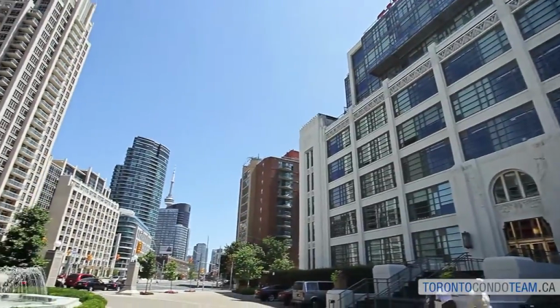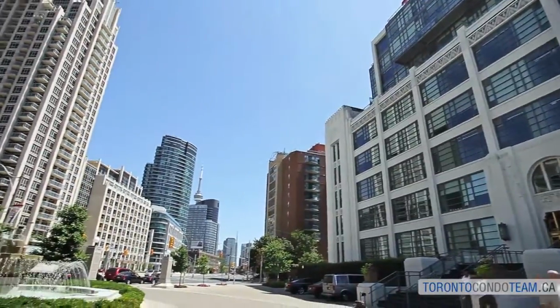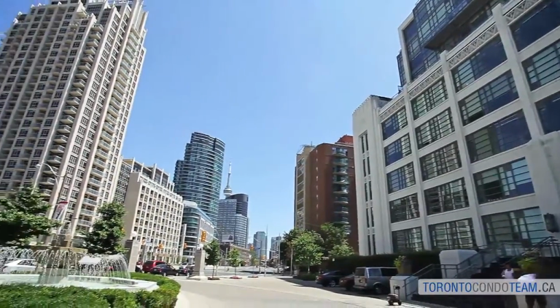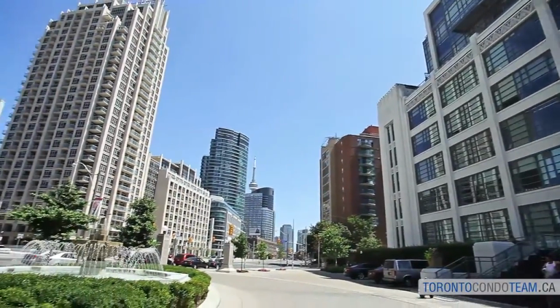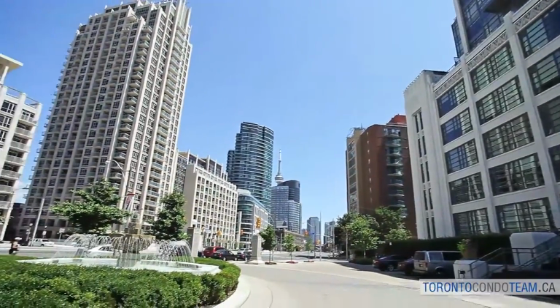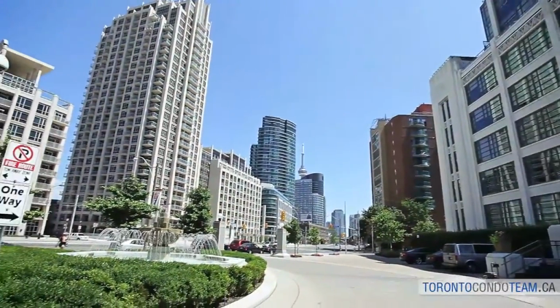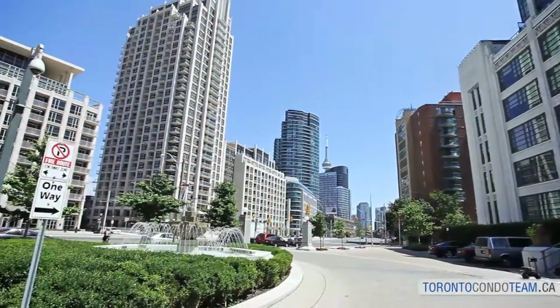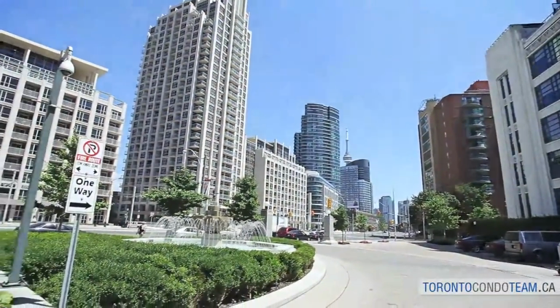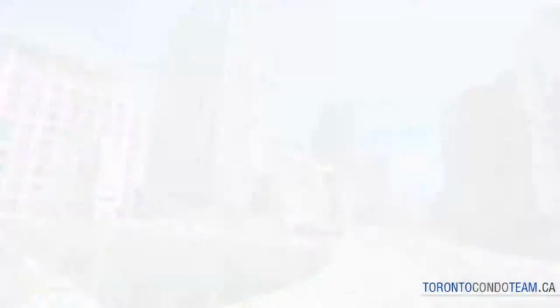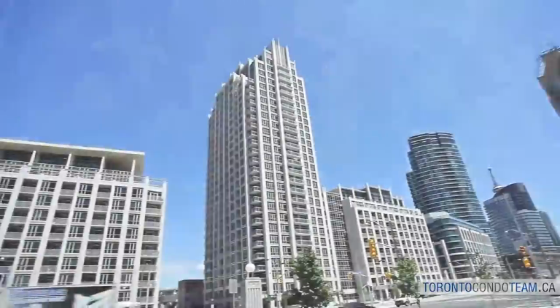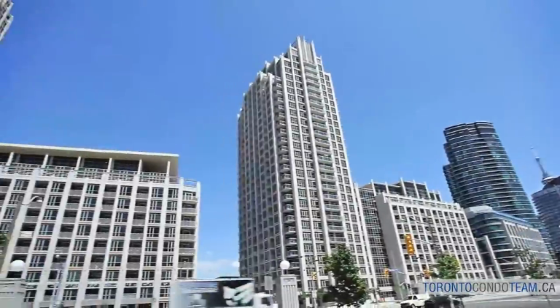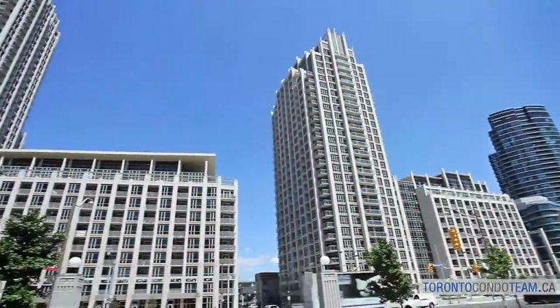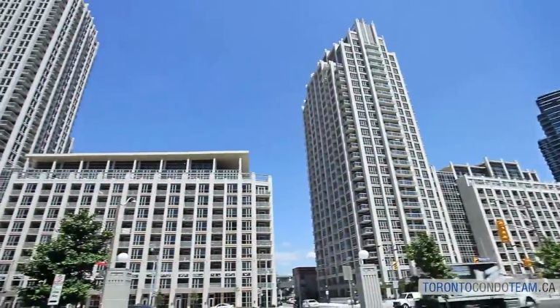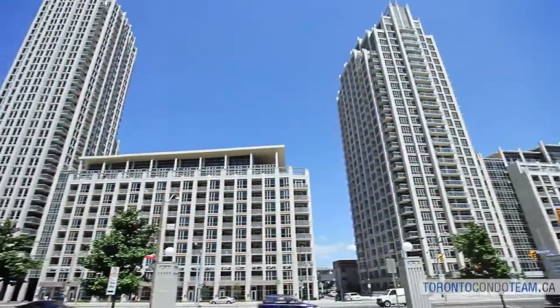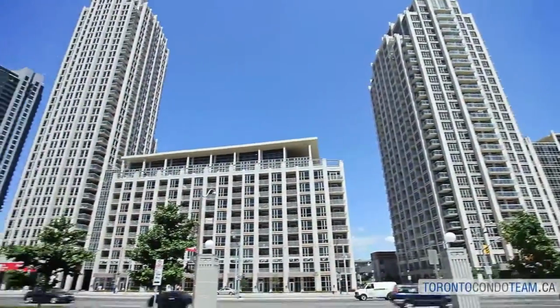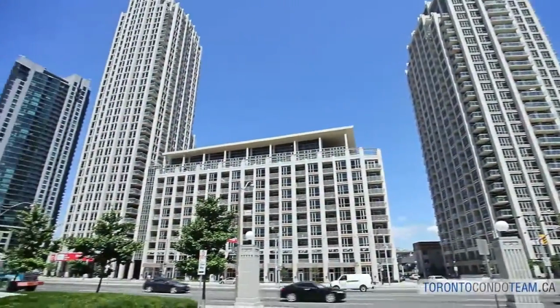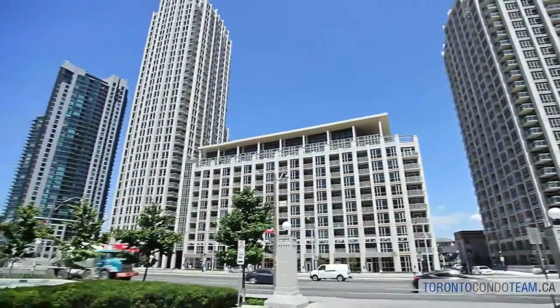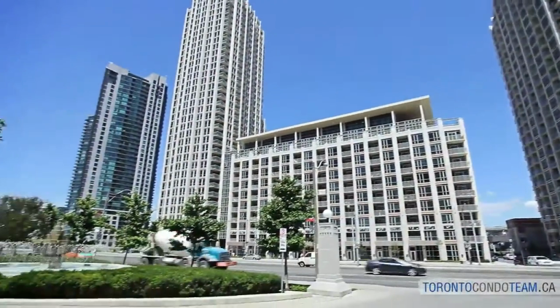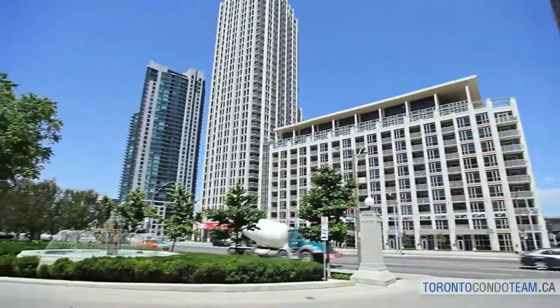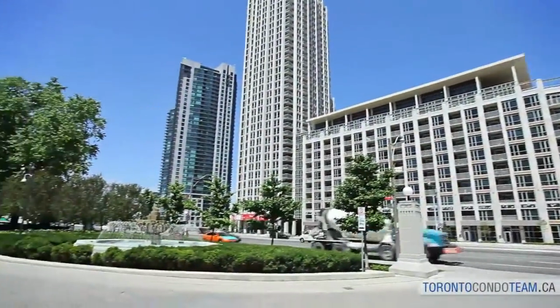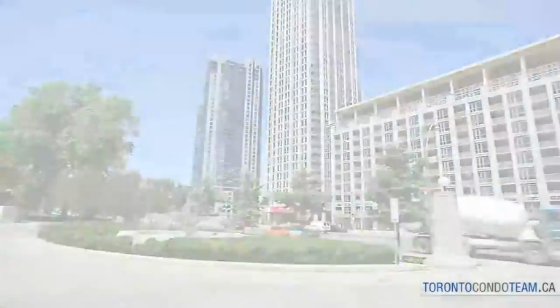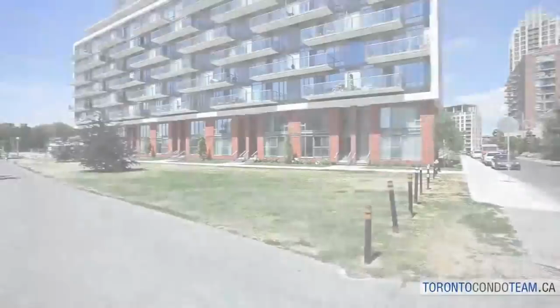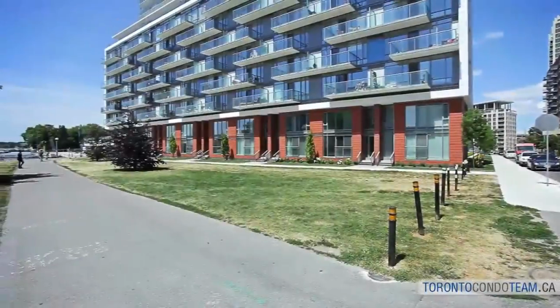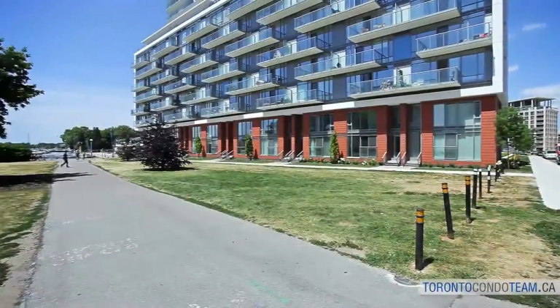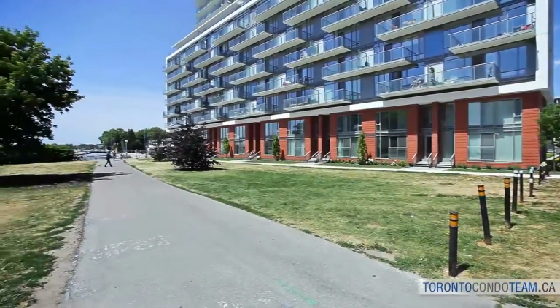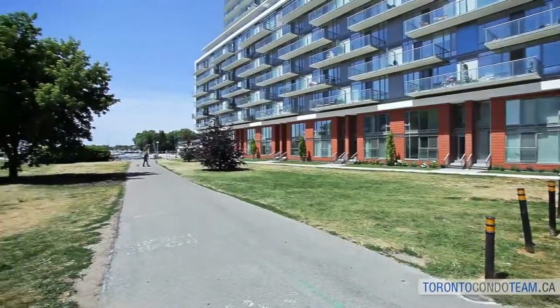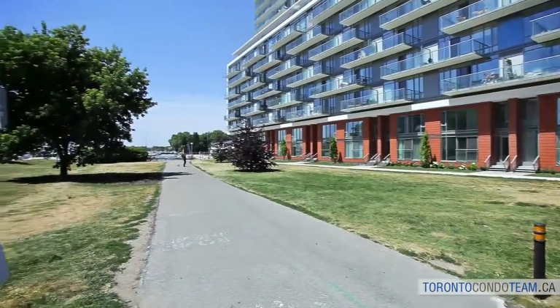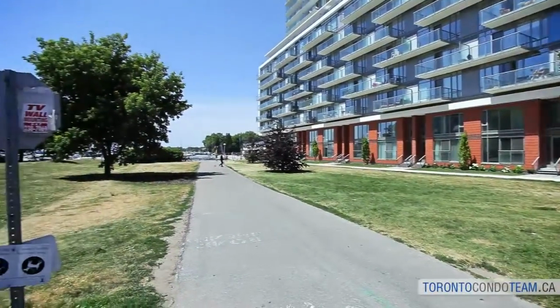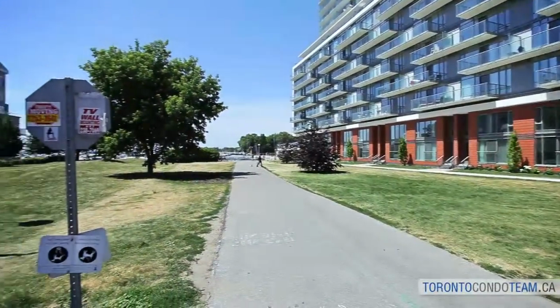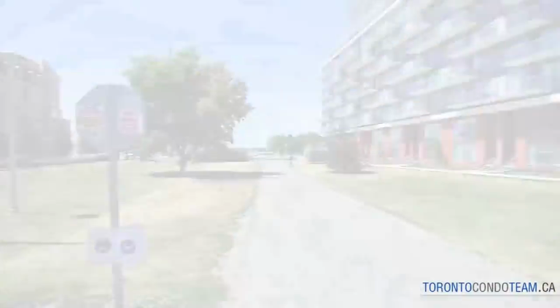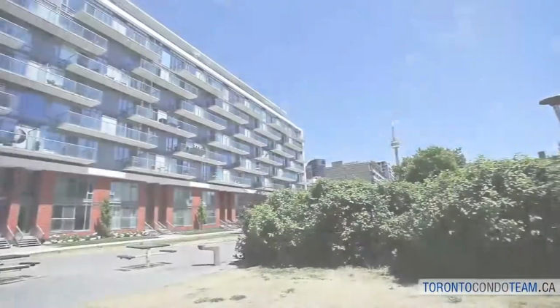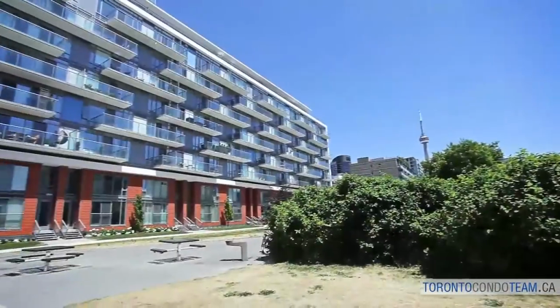Historic commercial structures such as the Tip Top Taylor's Building and the Queen's Quay Terminal have been turned into luxury condominiums with waterfront views. Some of our favorite buildings to live in are Key West 90 Stadium, the Water Club Condos, and Tip Top Lofts.